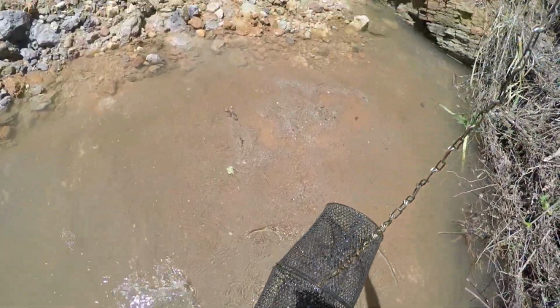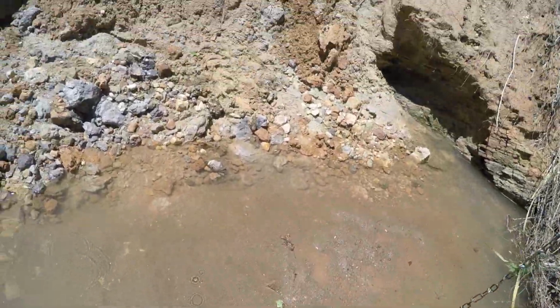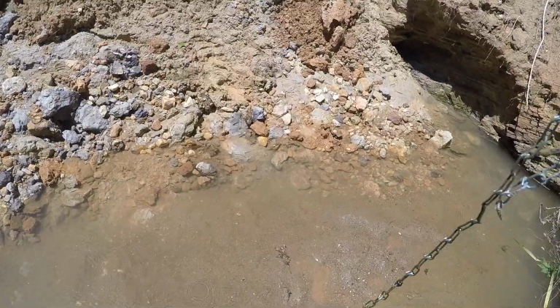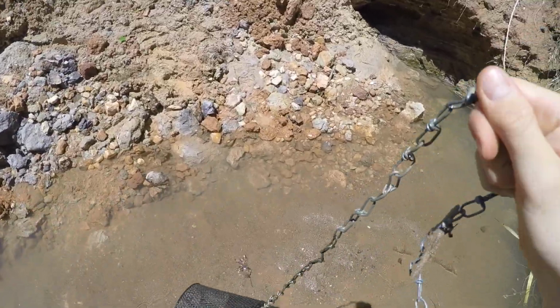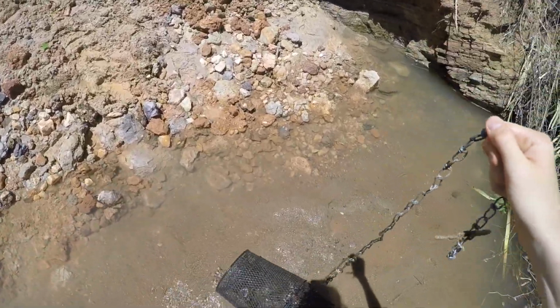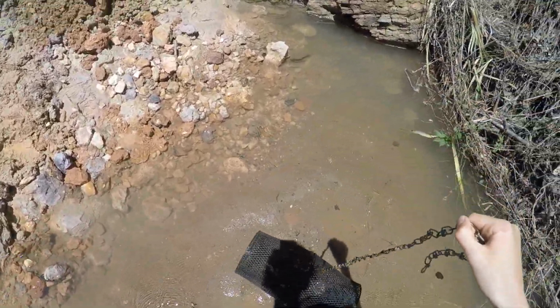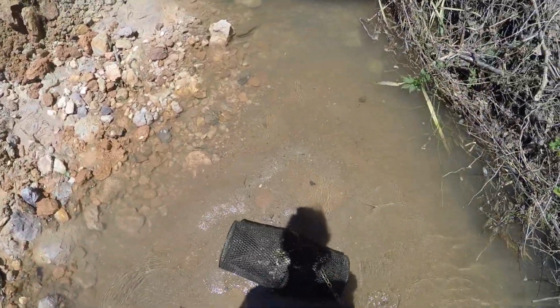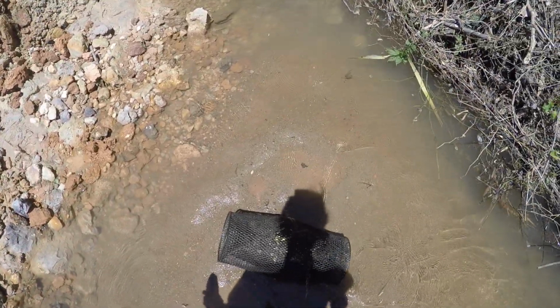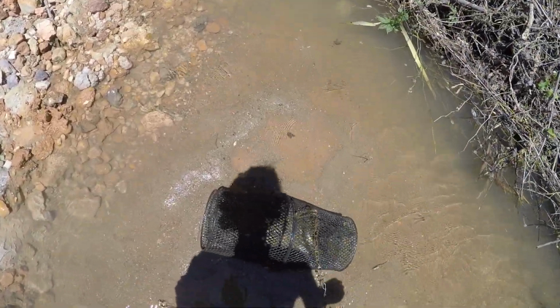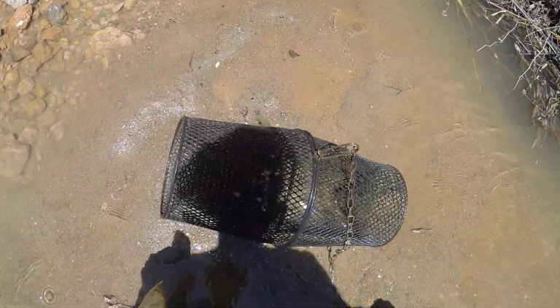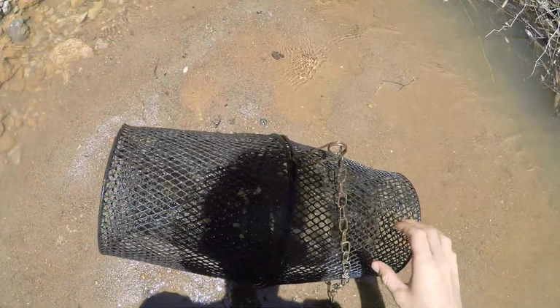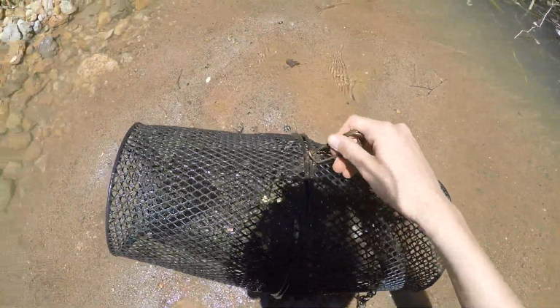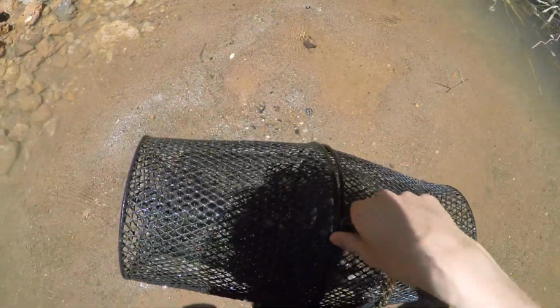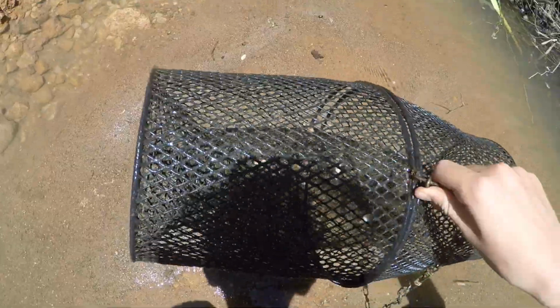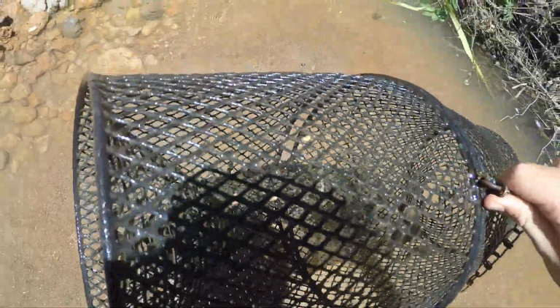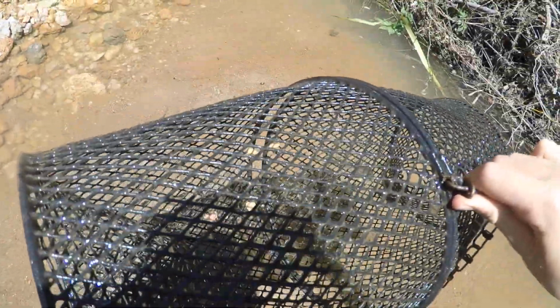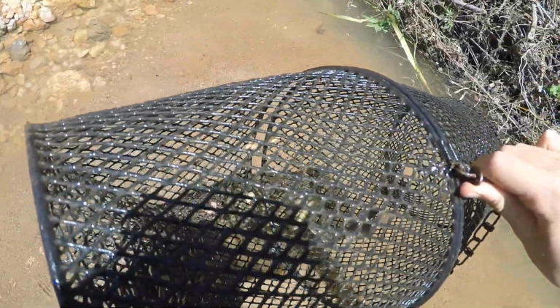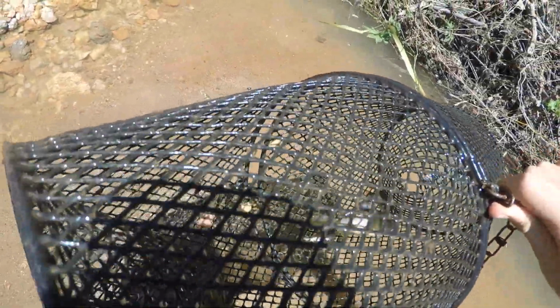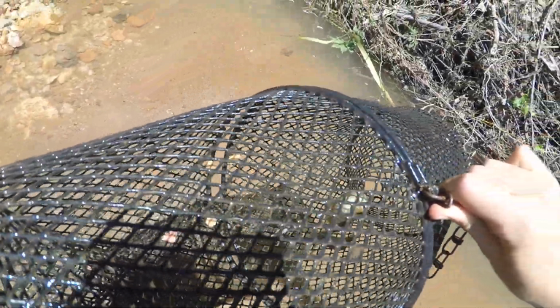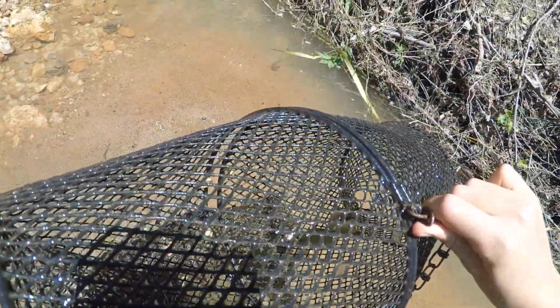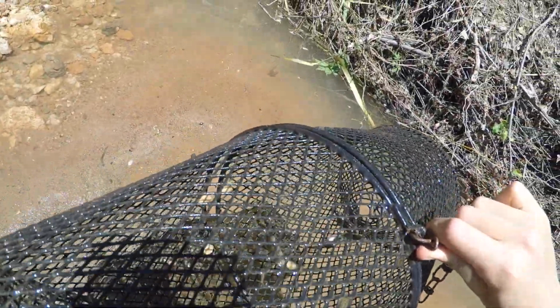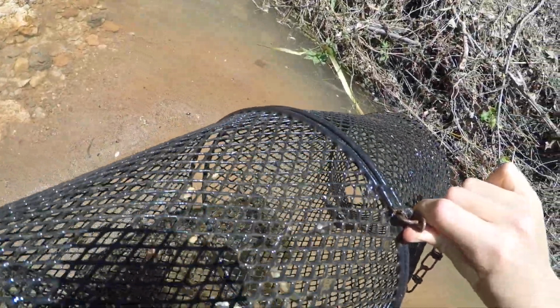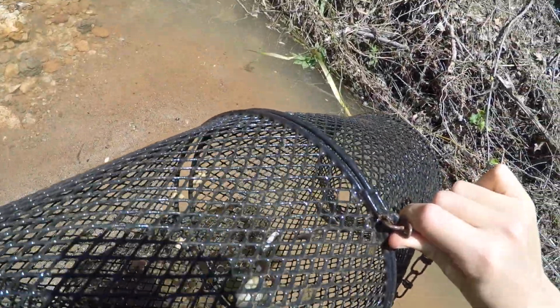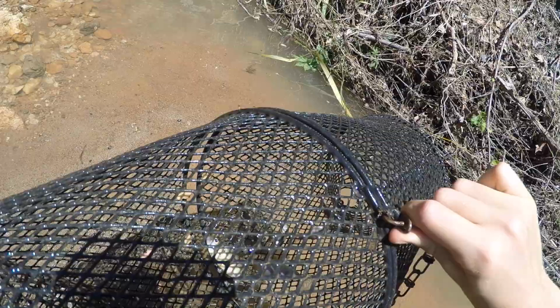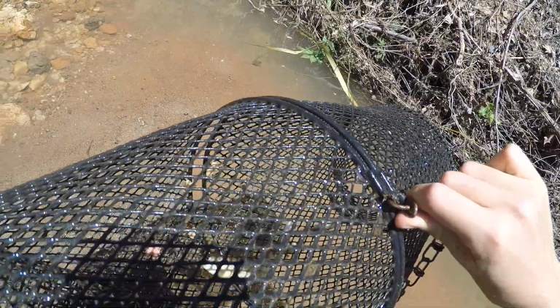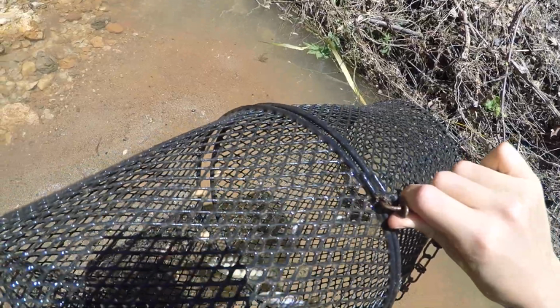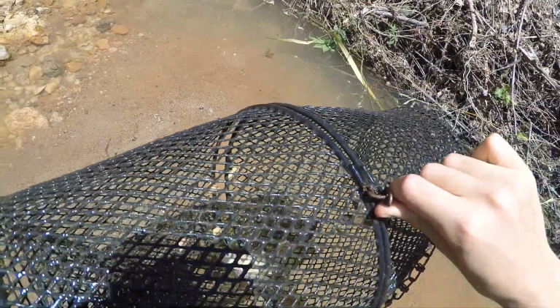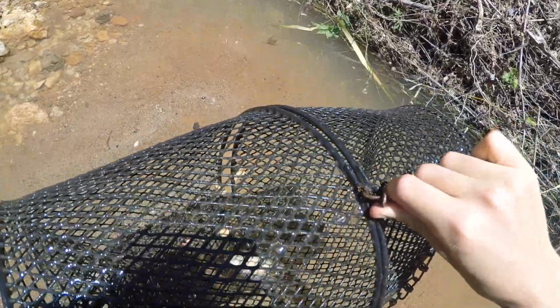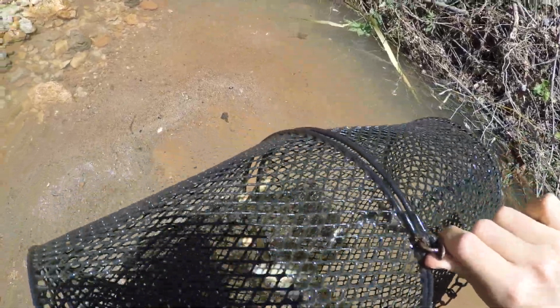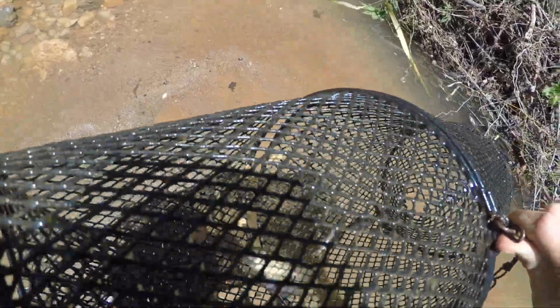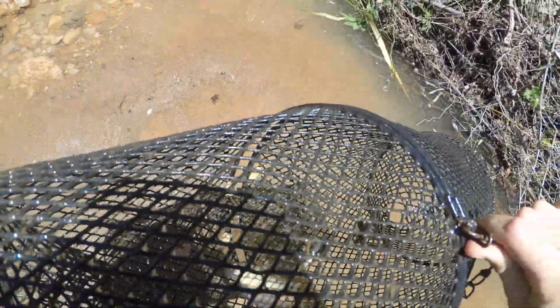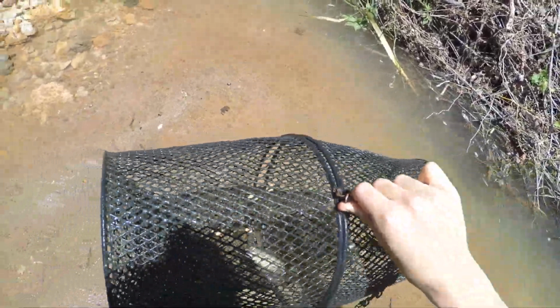Let's see what we got. I'm going to put it on this beach right here. It looks like one, two, three, four, five, six — we've got a decent, two decent sized bluegill right there.